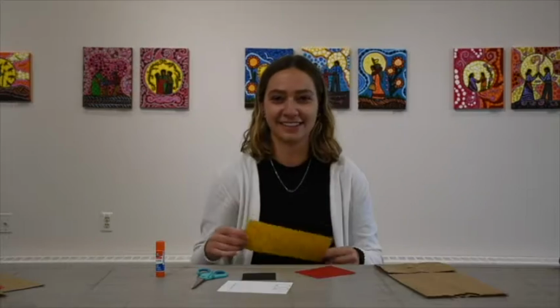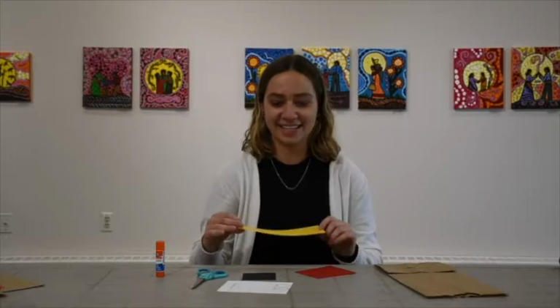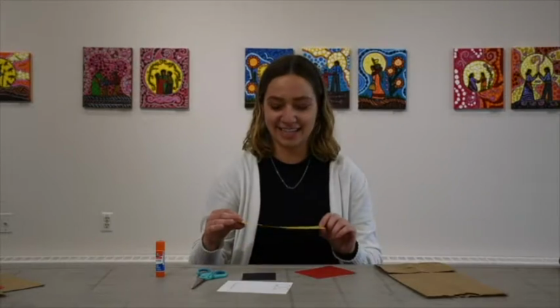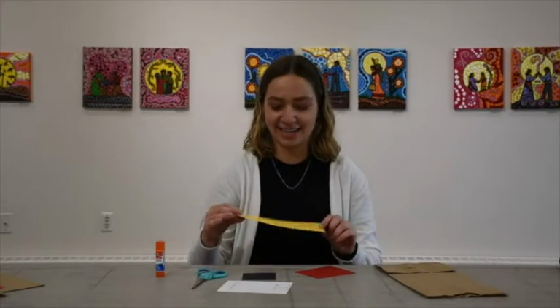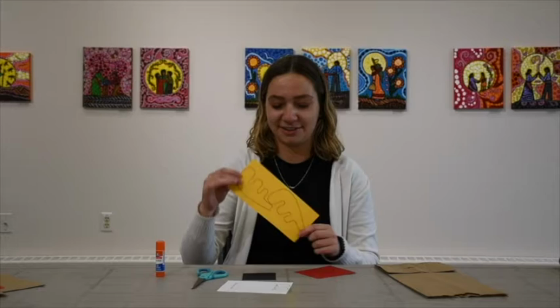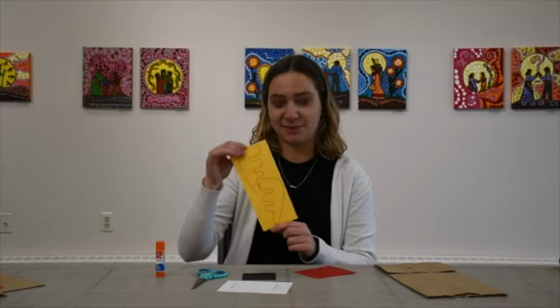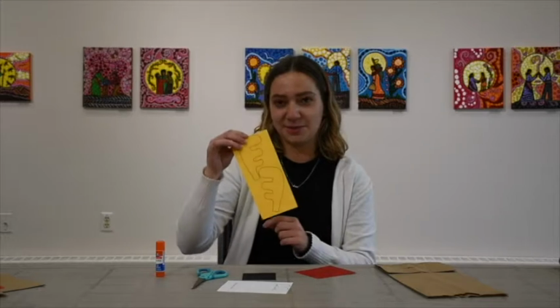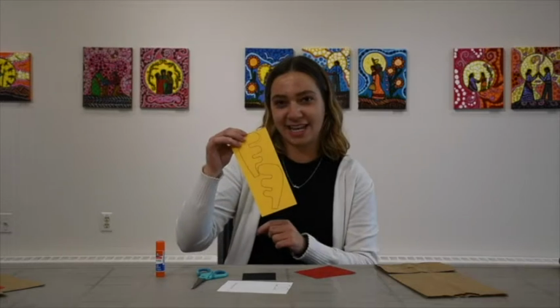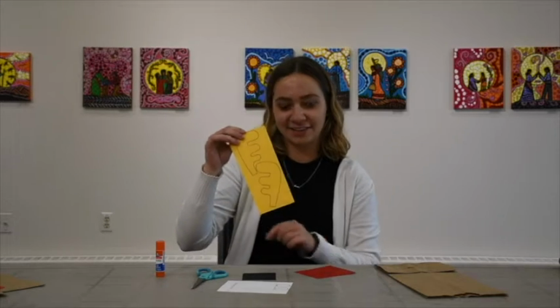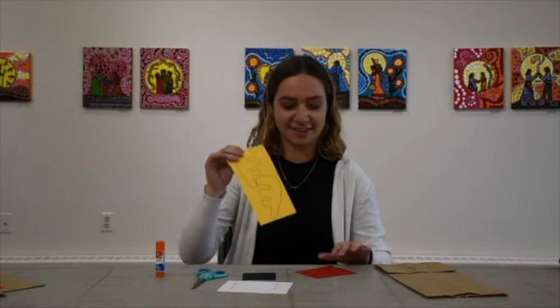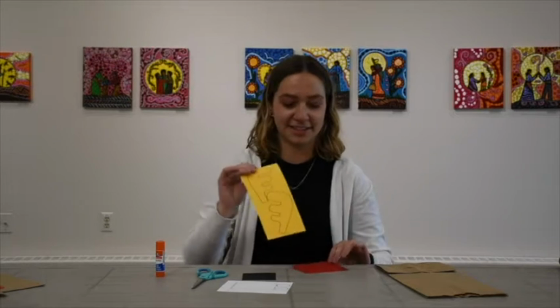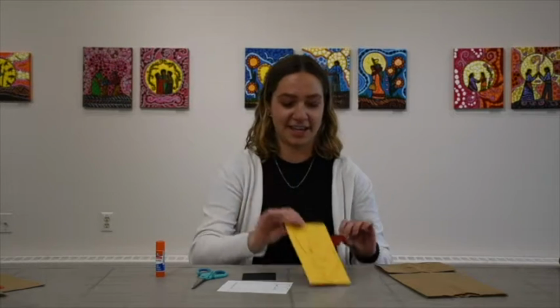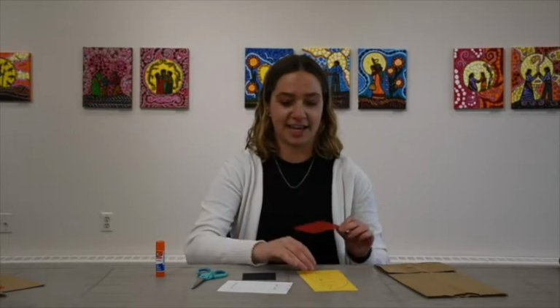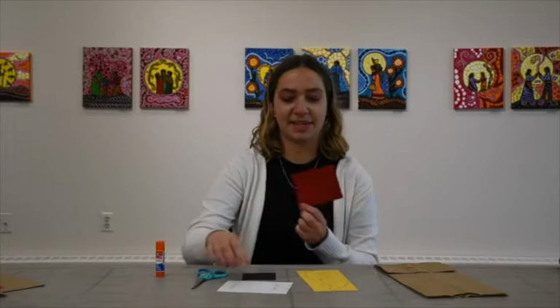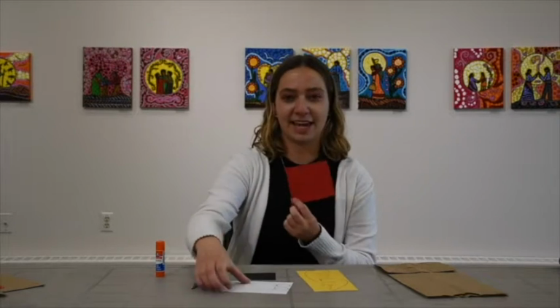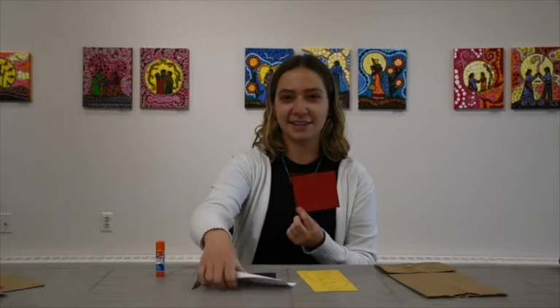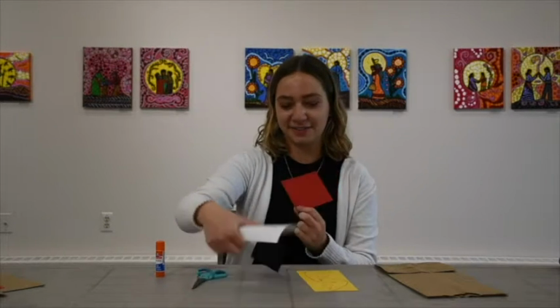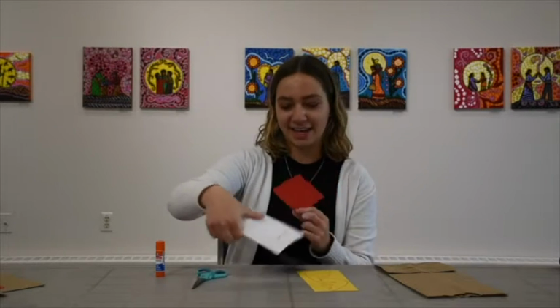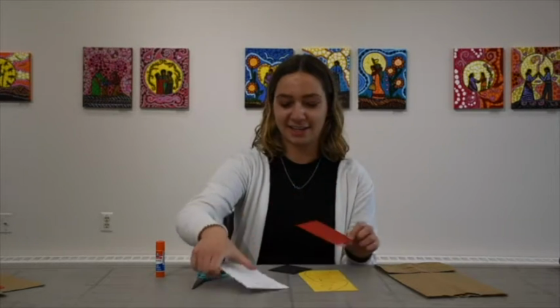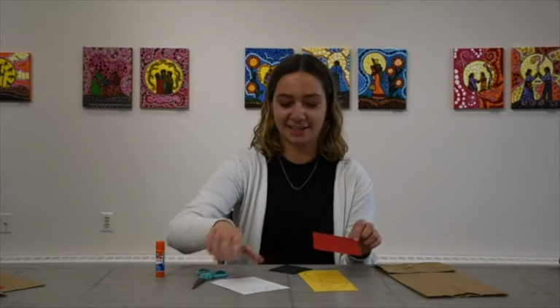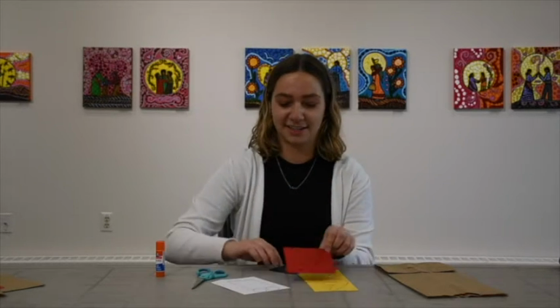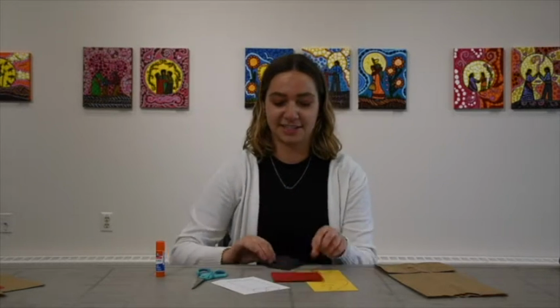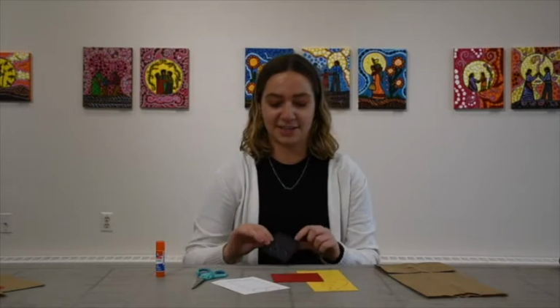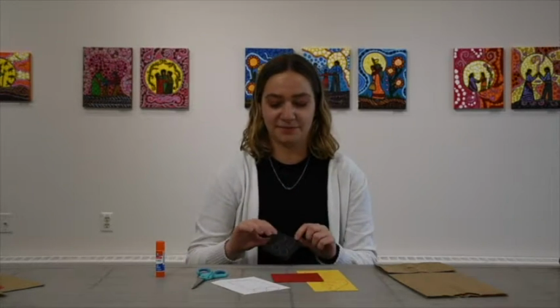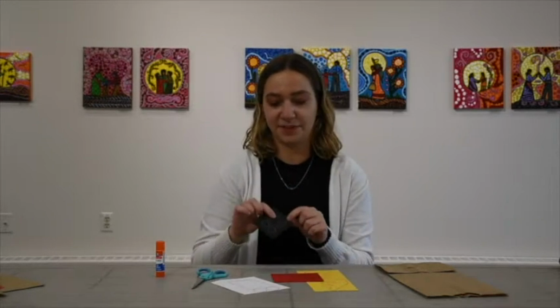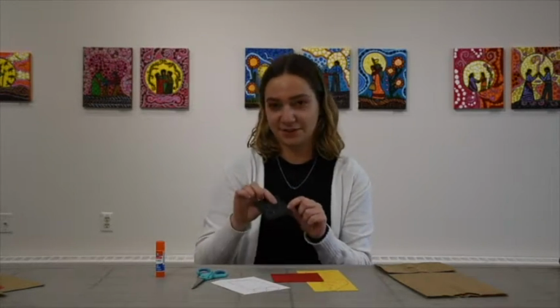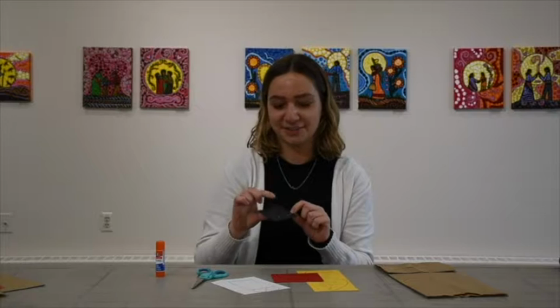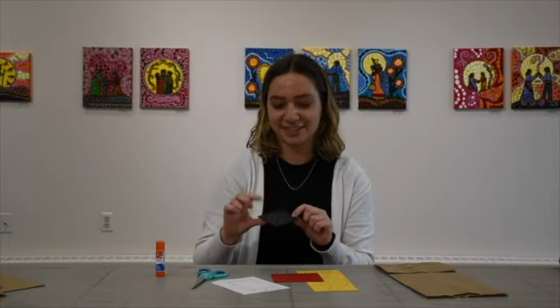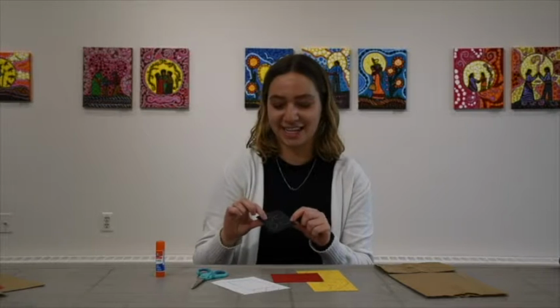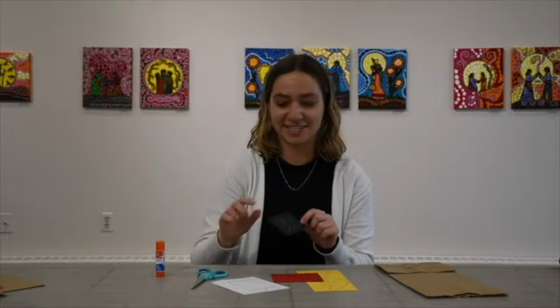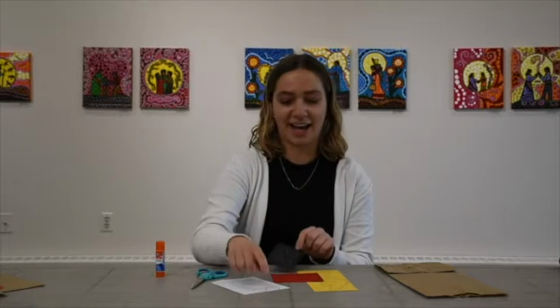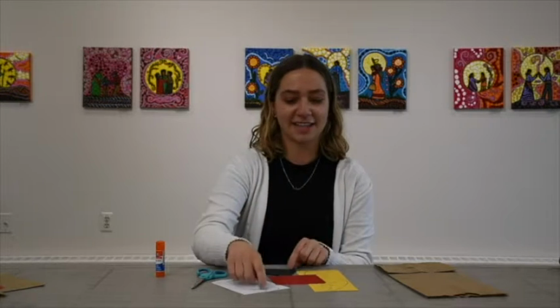Inside there's some moose antlers, a Canada flag, some nostrils, and some eyes.